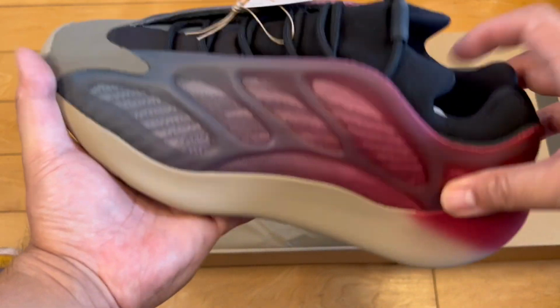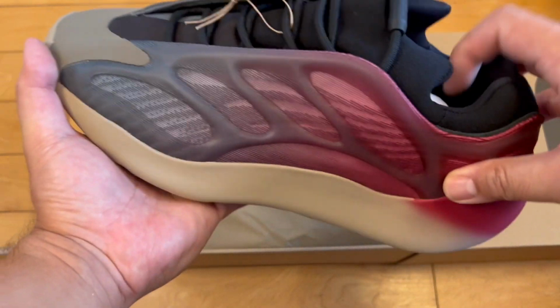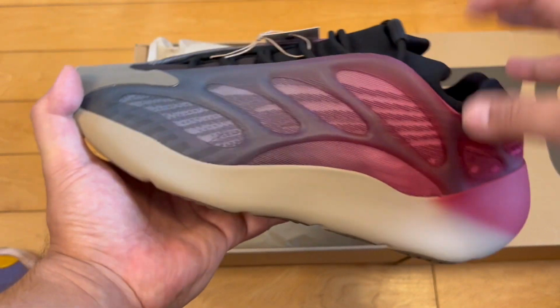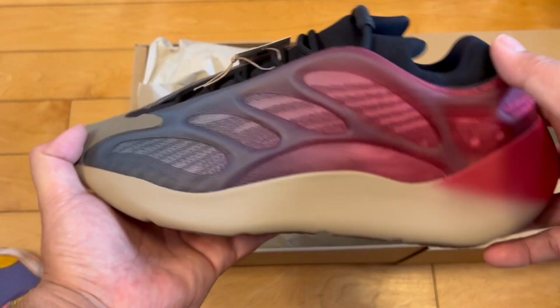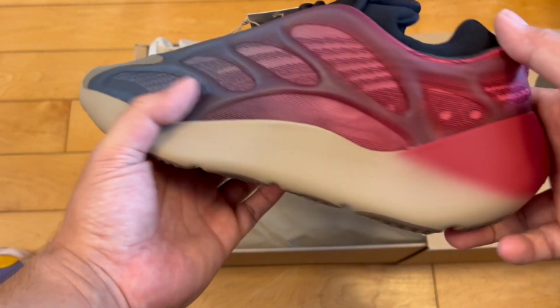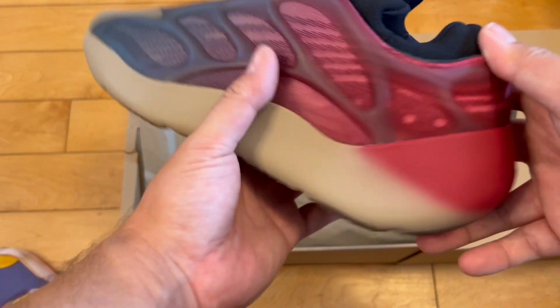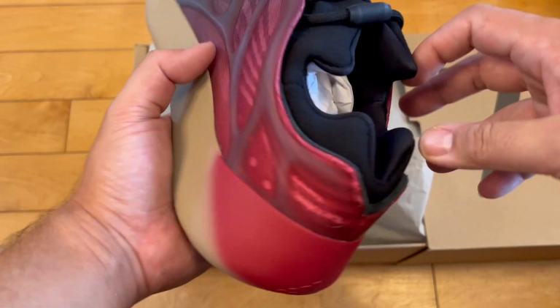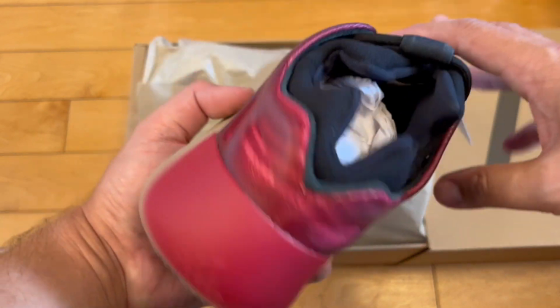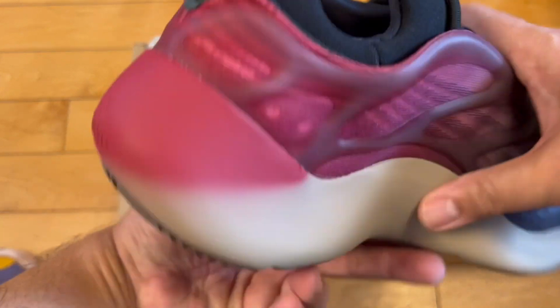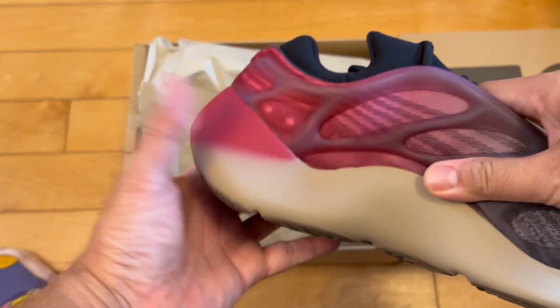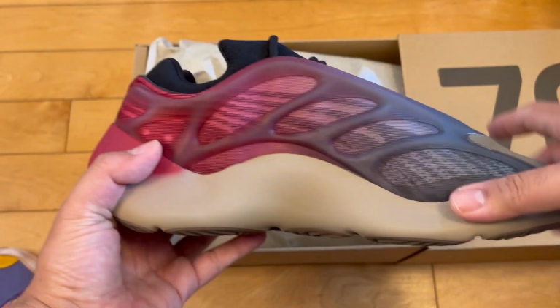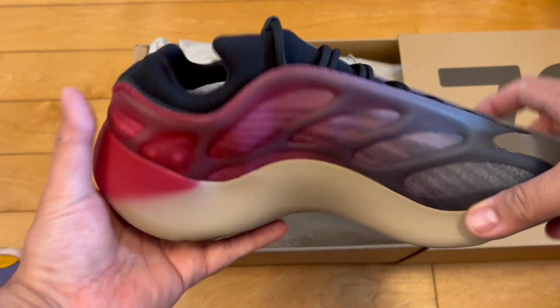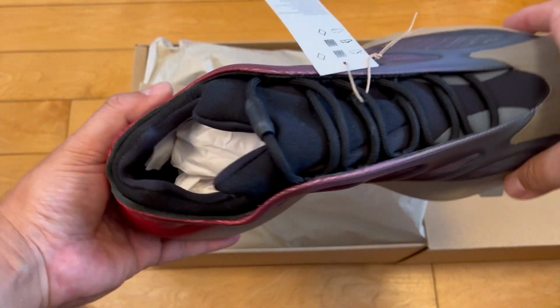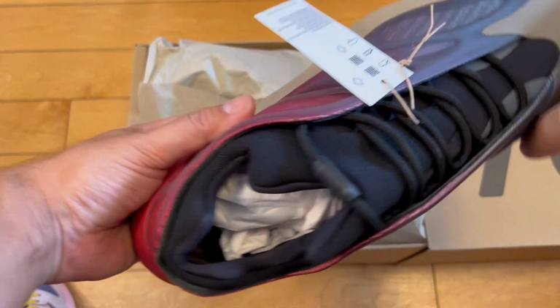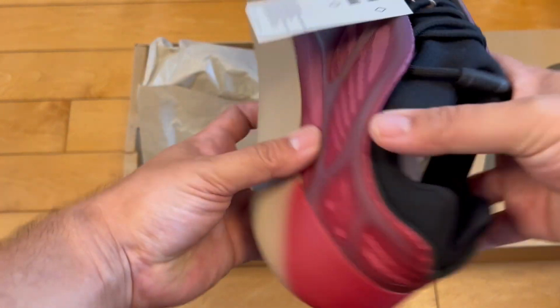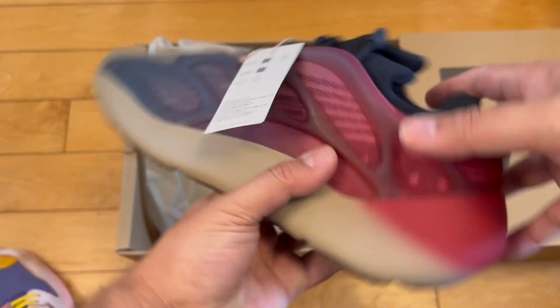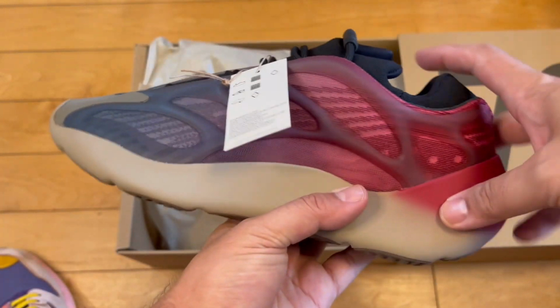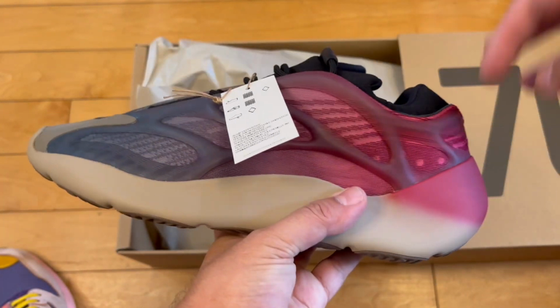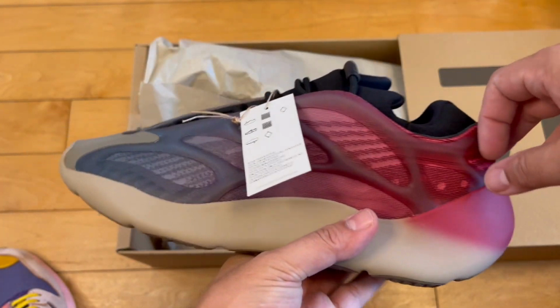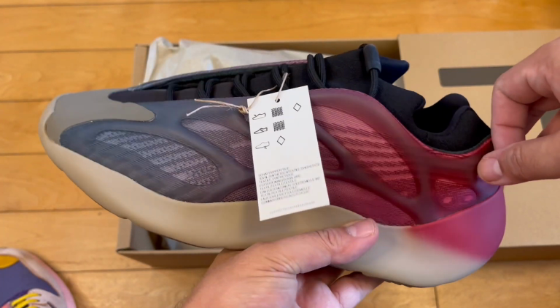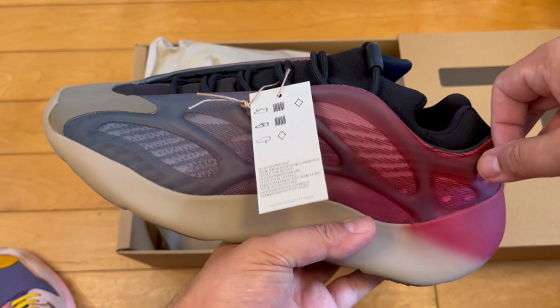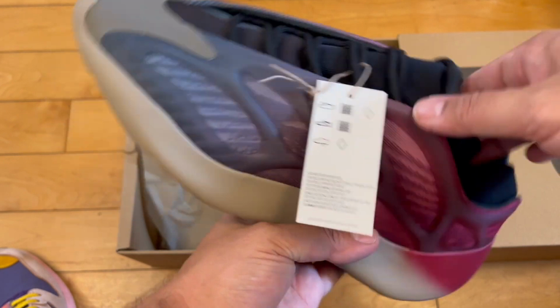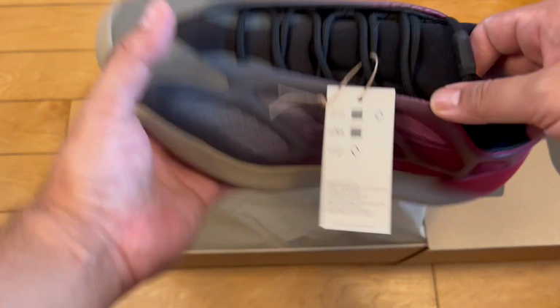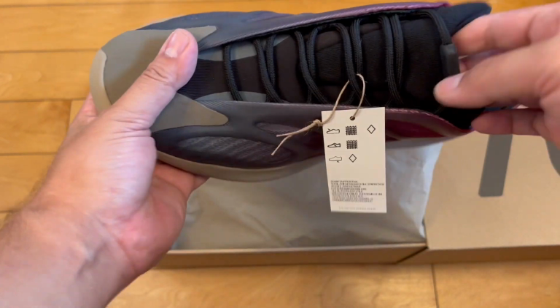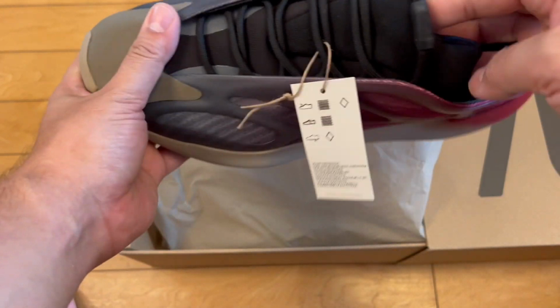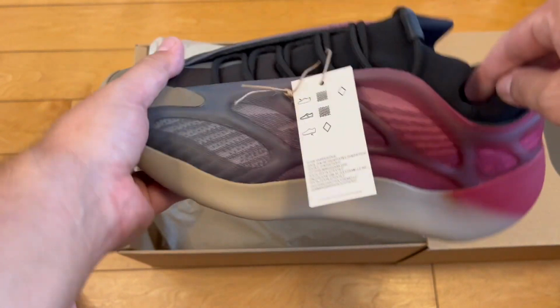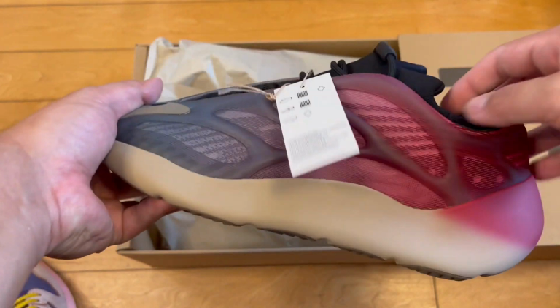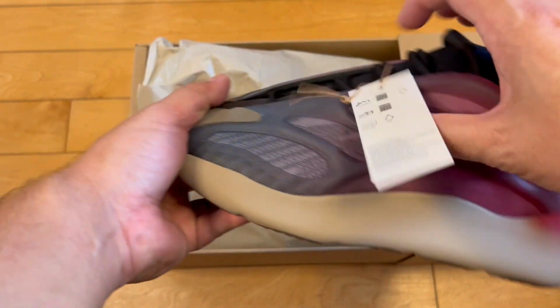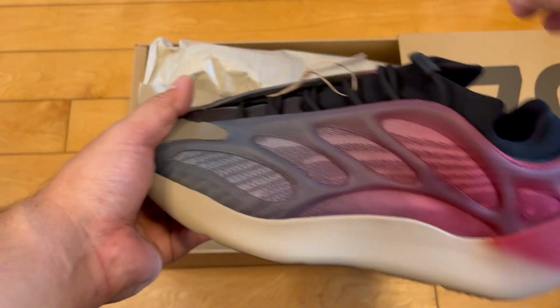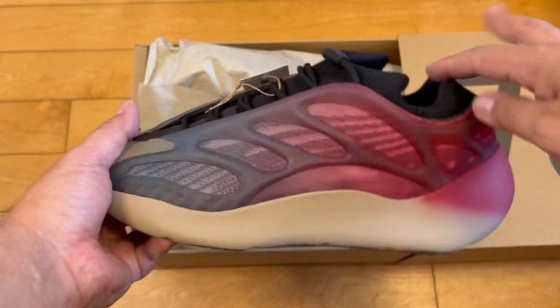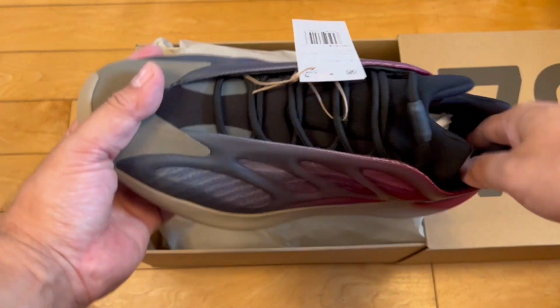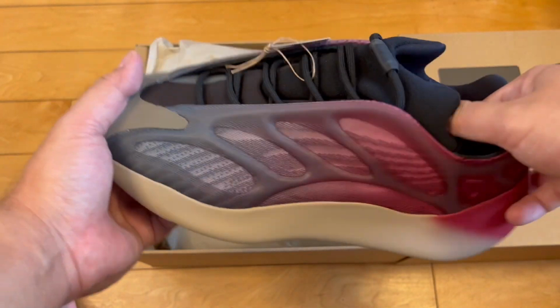These I might be stuck with because they're not reselling and I've passed the return window. But I might keep them because I really like these. First of all, the silhouette.